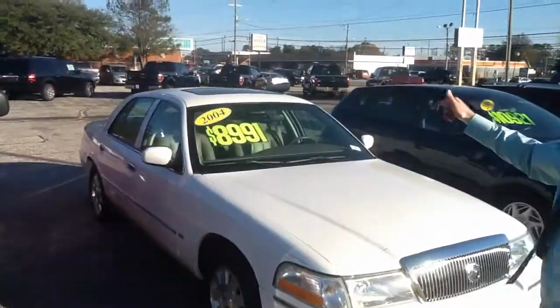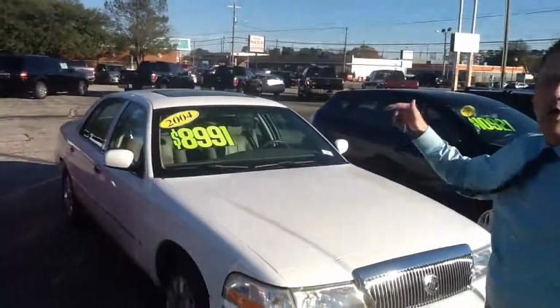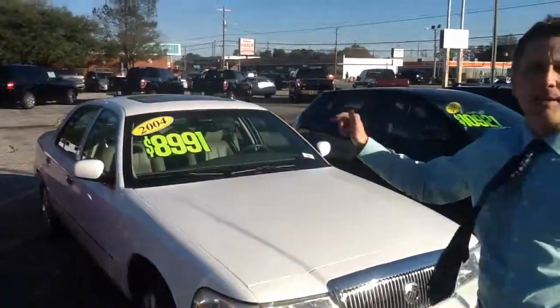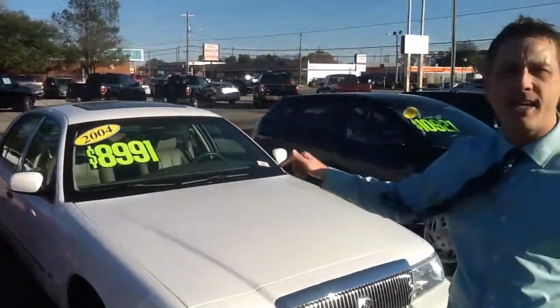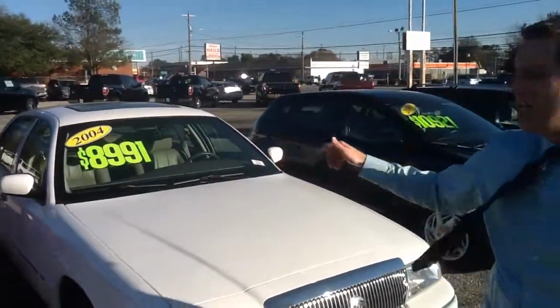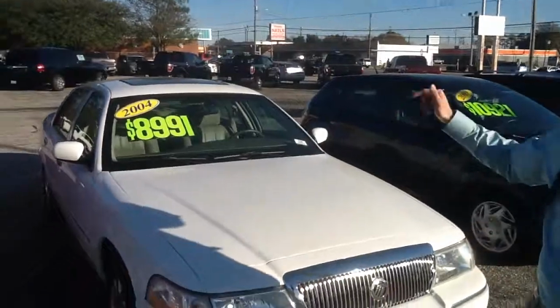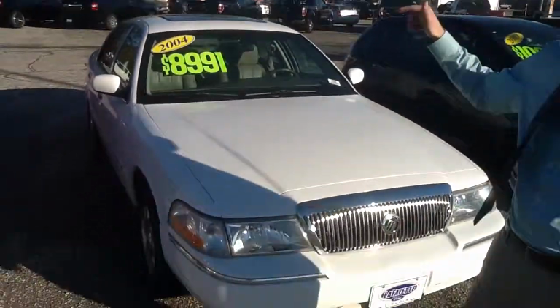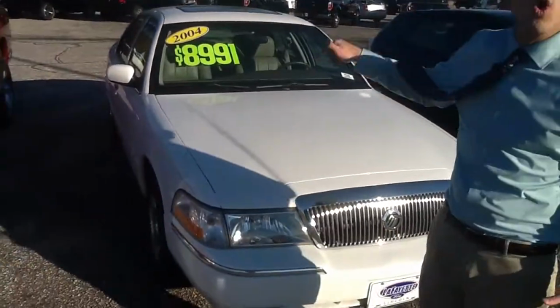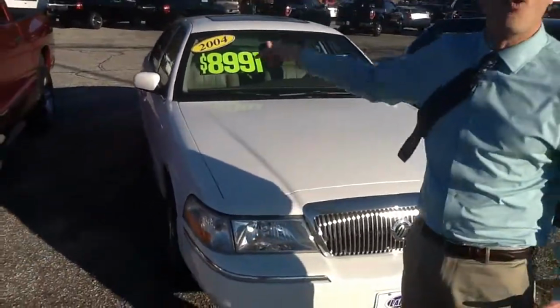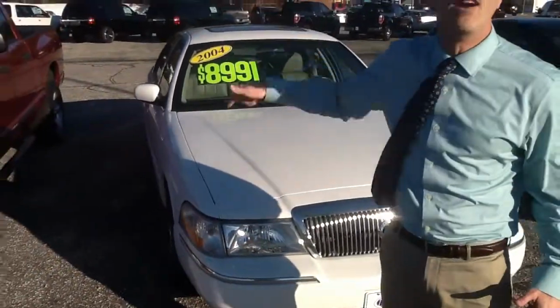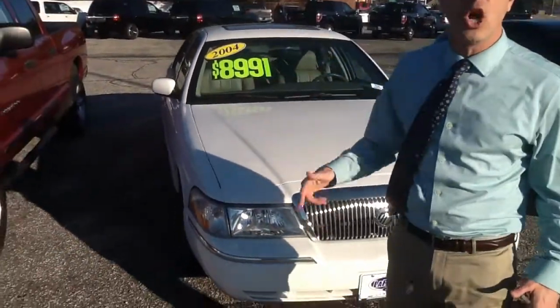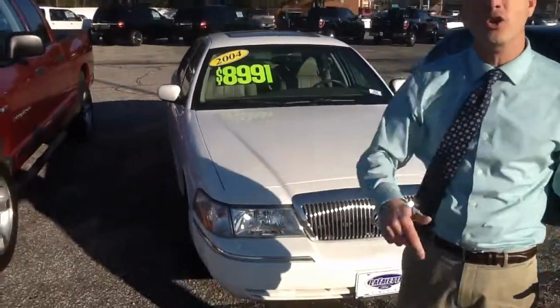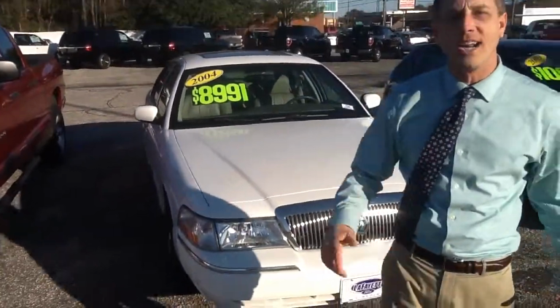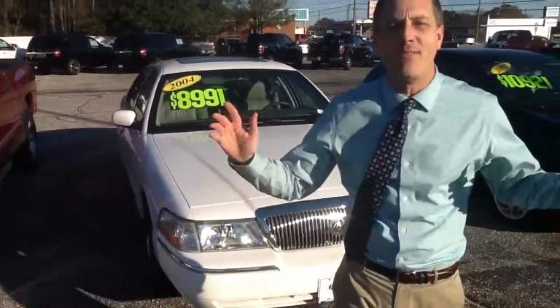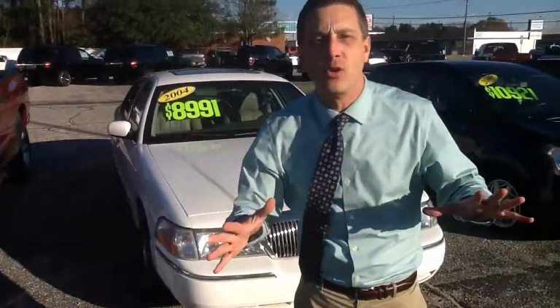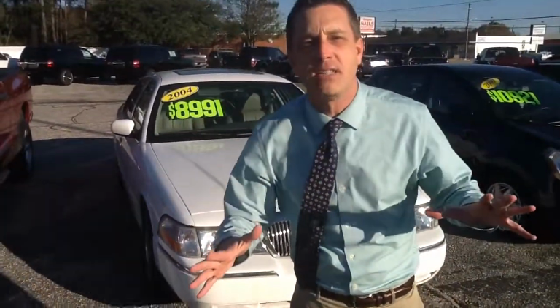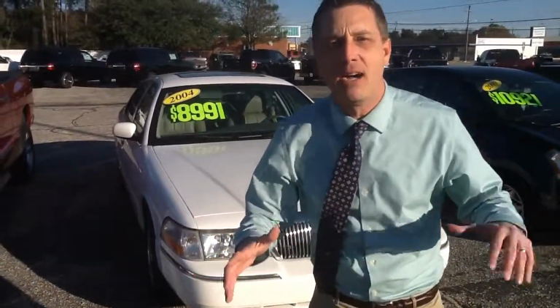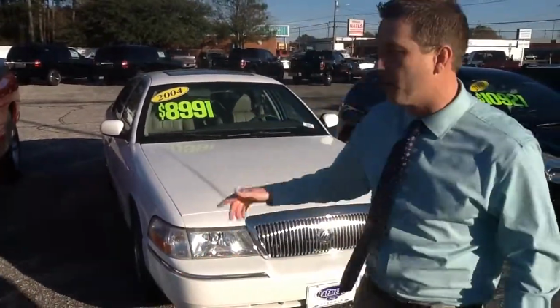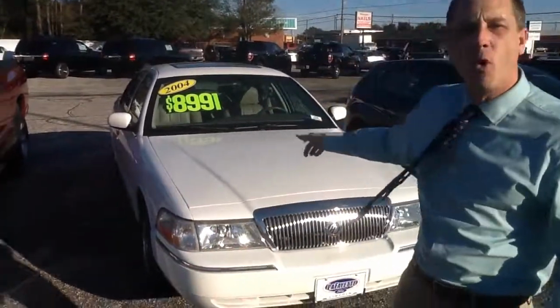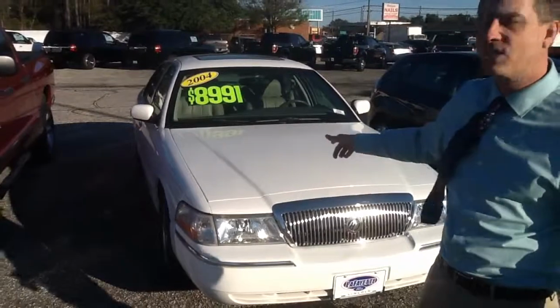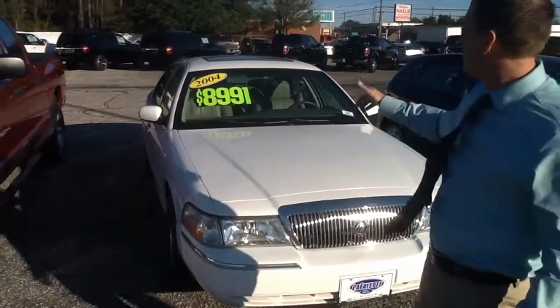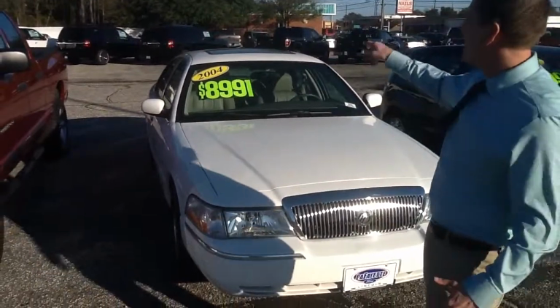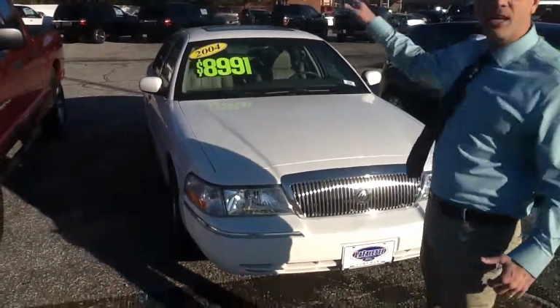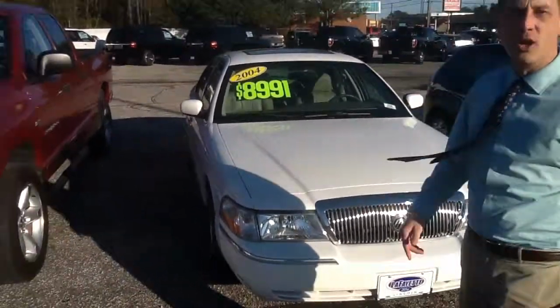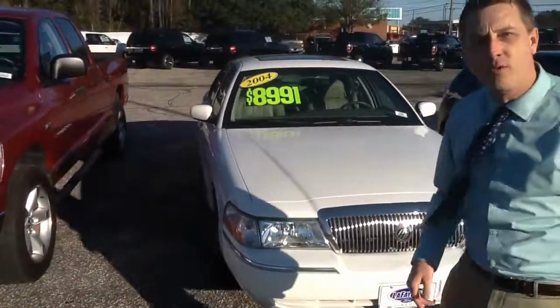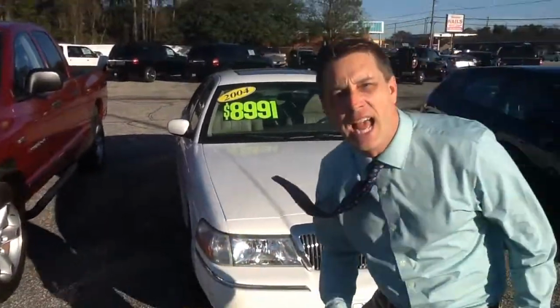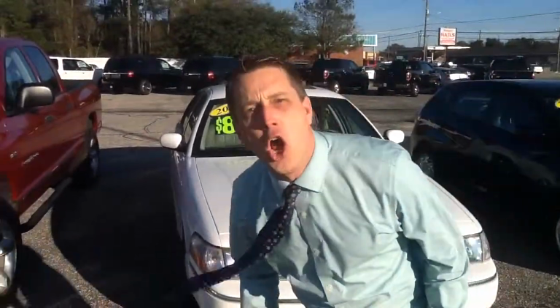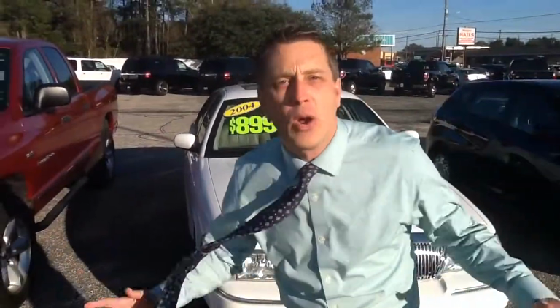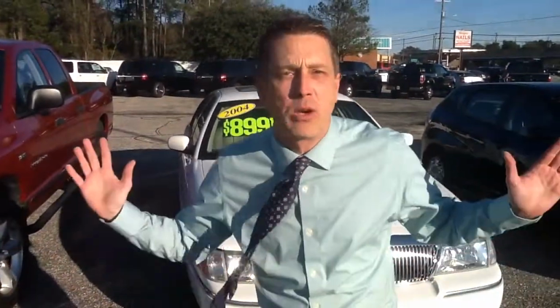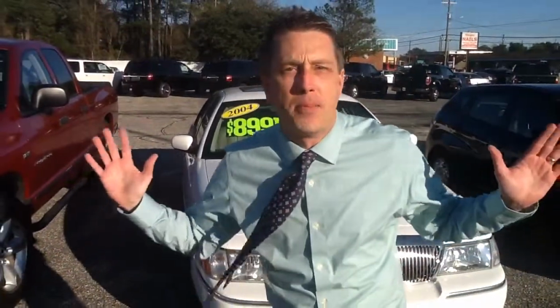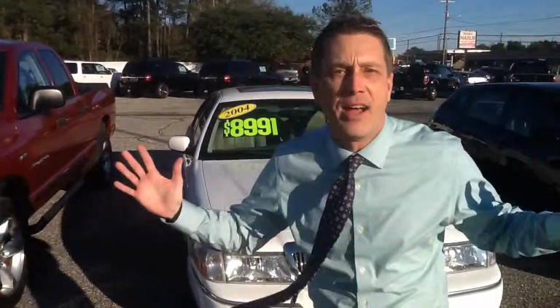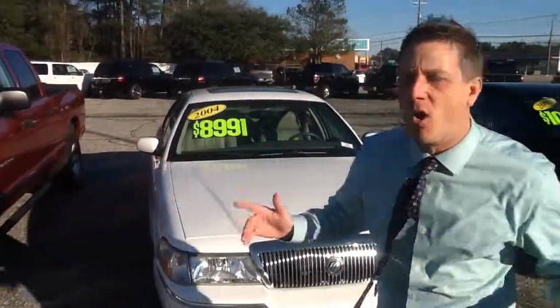2004 Grand Marquis. This car runs forever — go to New York, they've got 500,000 miles on them. 4.6 V8, leather, sunroof. You don't have to be a grandmama to drive that car.